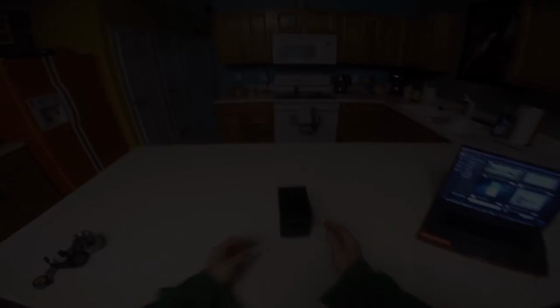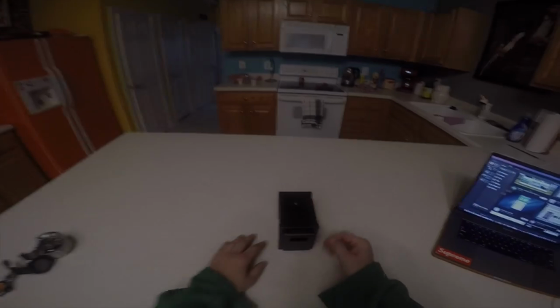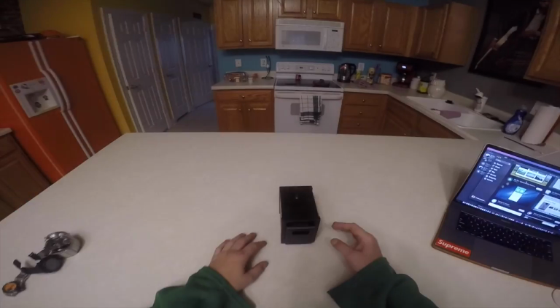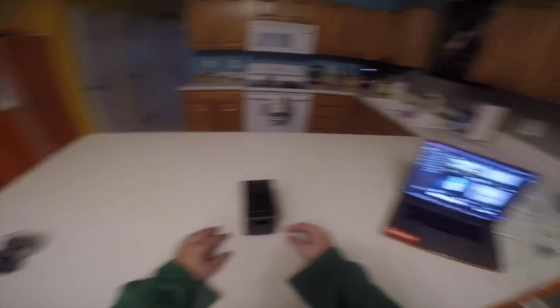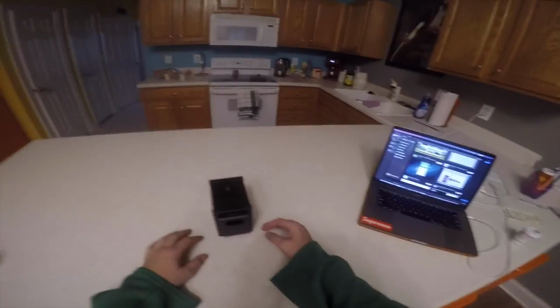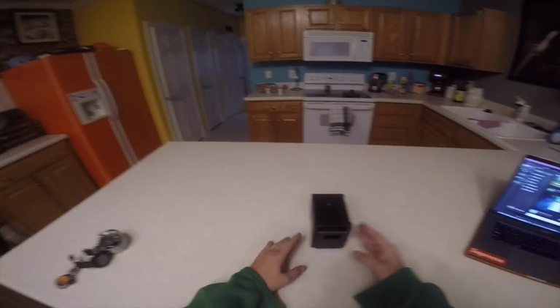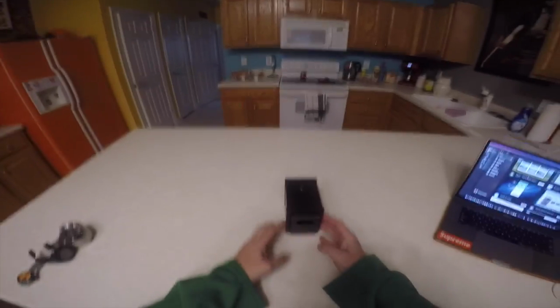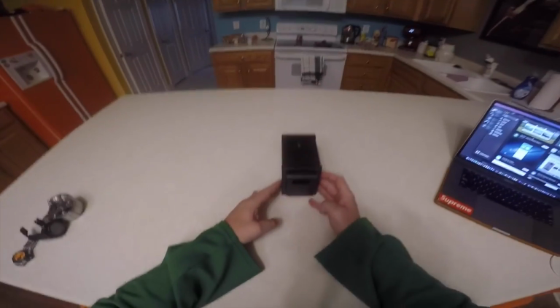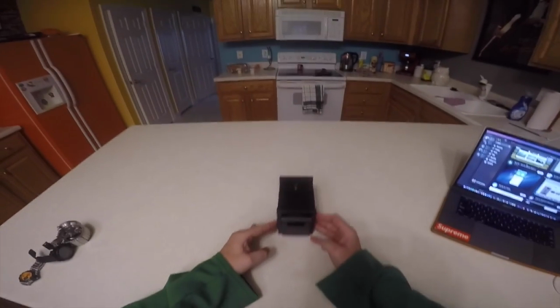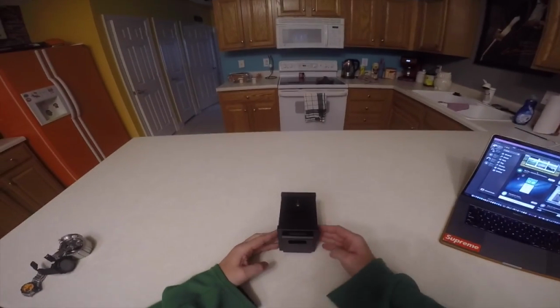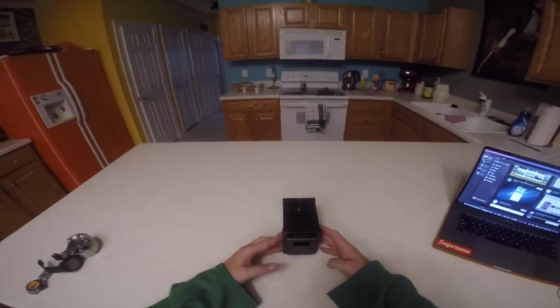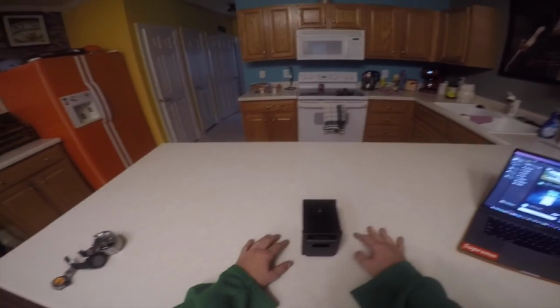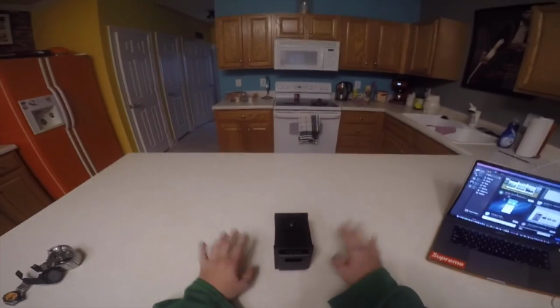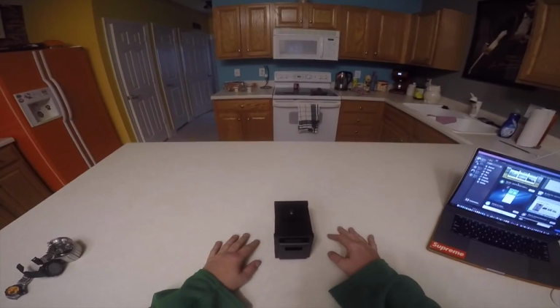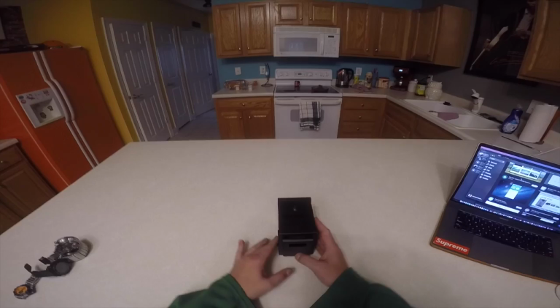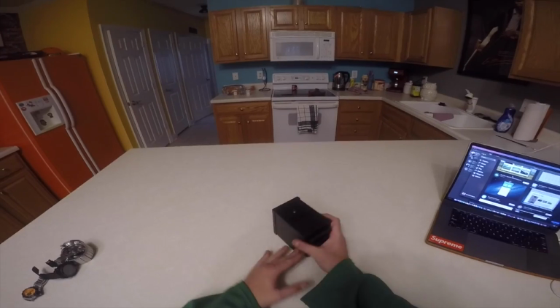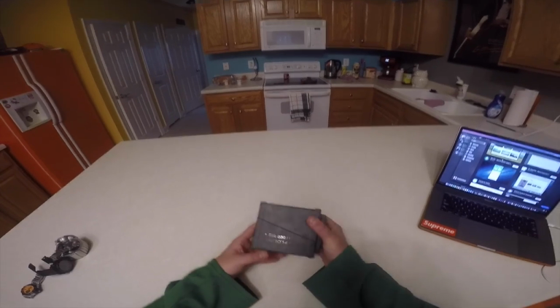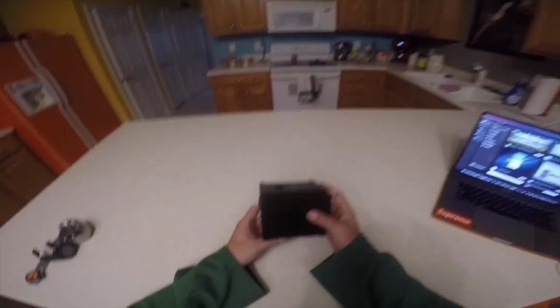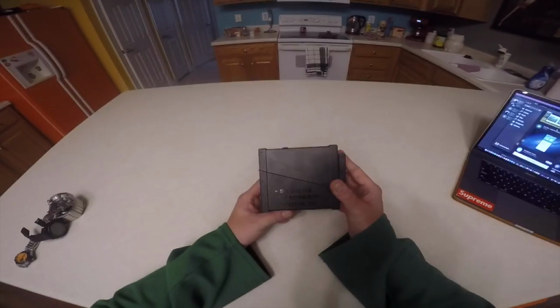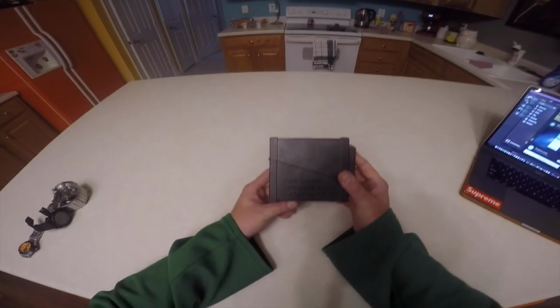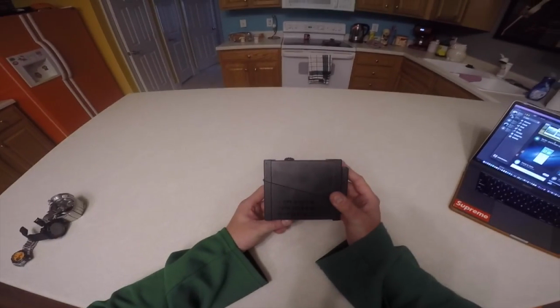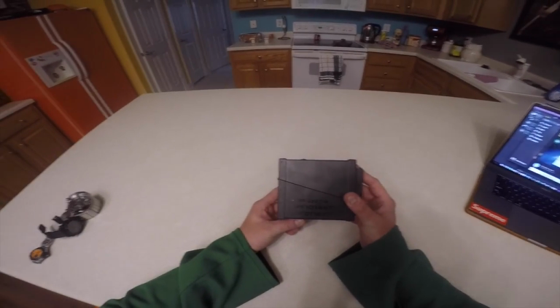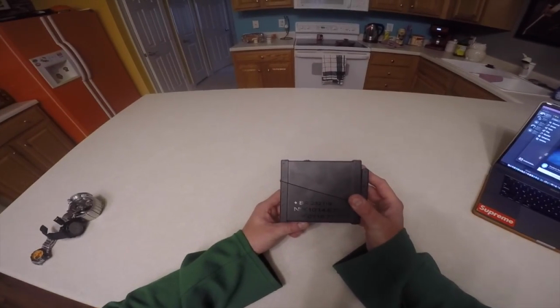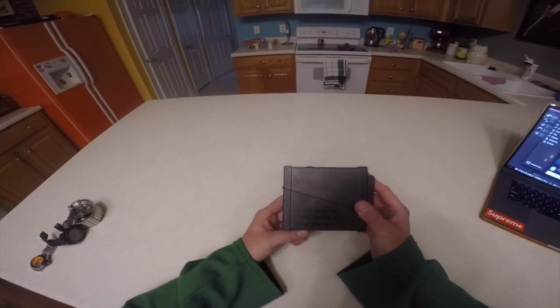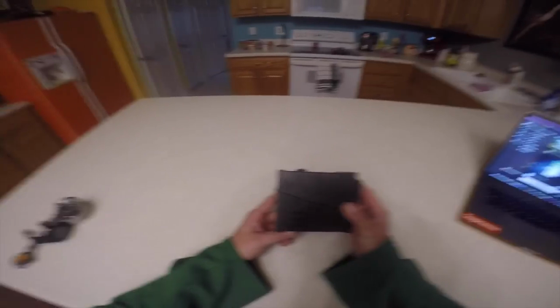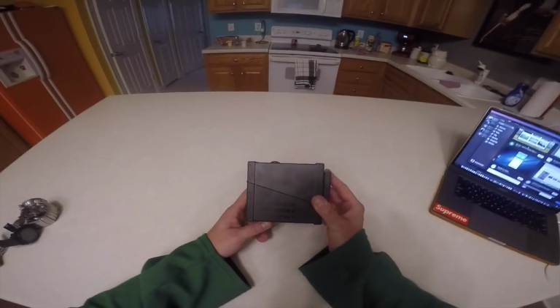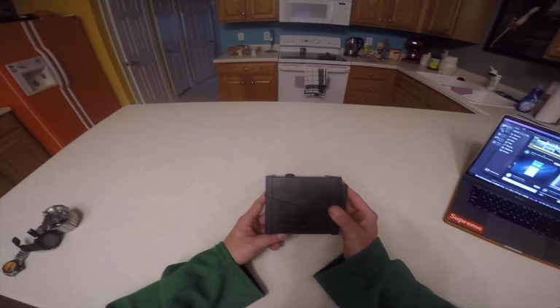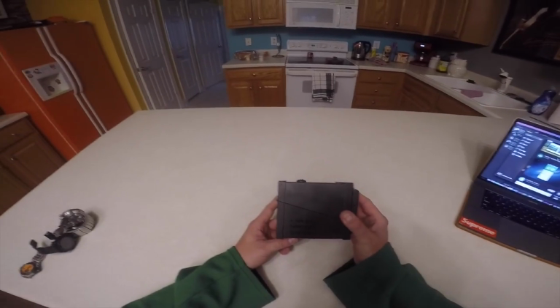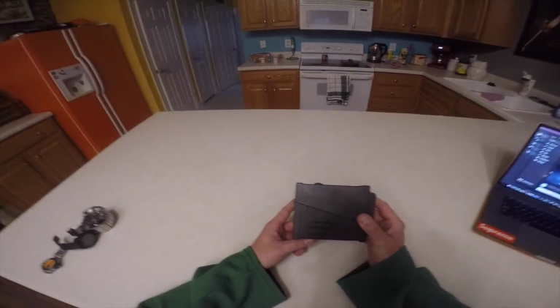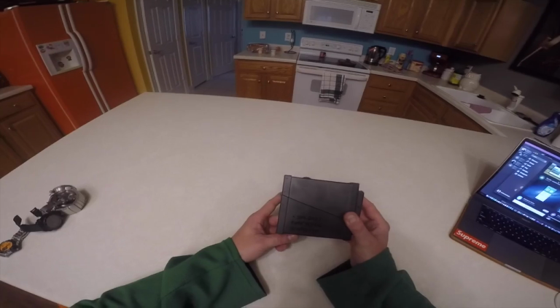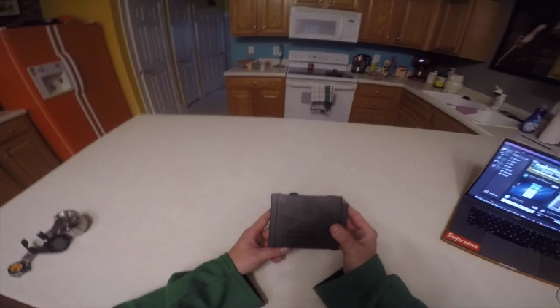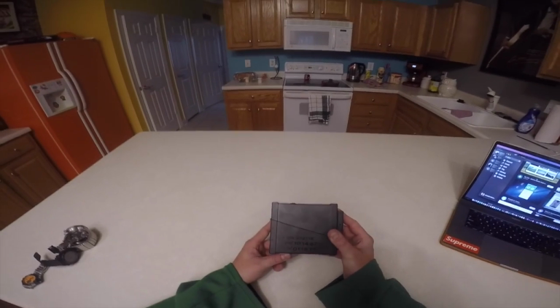Hey guys, my name is Christian. I'm a watch fanatic. I just got my SISU in. This is the automatic. I see a lot of videos — I haven't seen any for the SISU yet, or SISU, however you want to say.